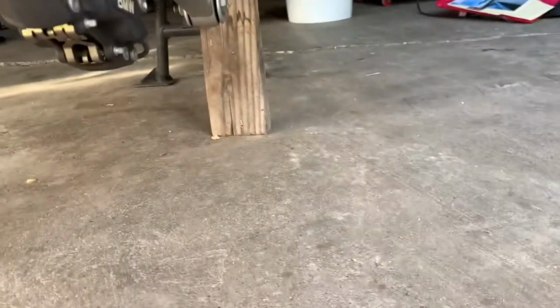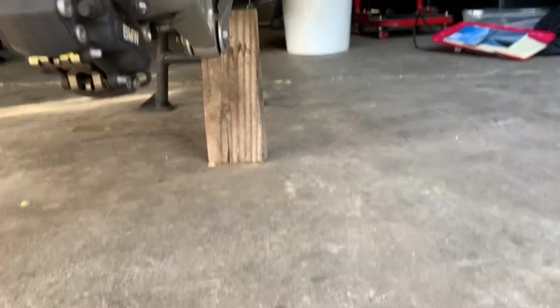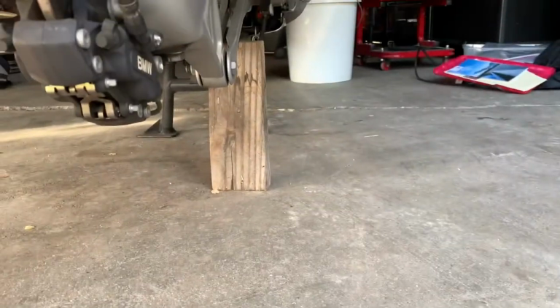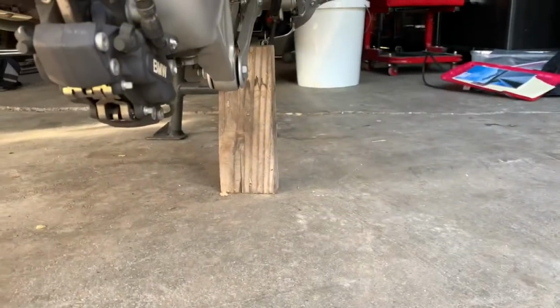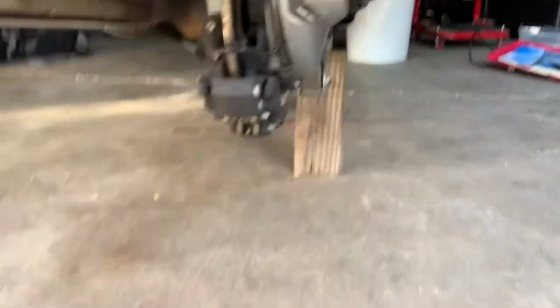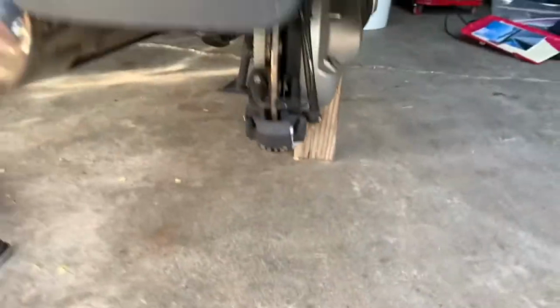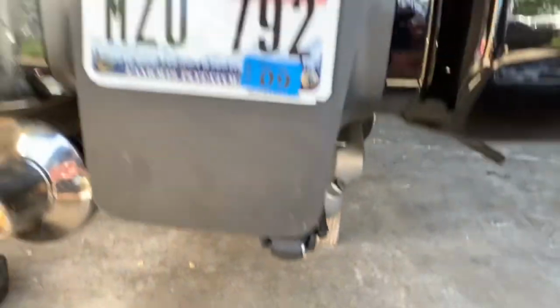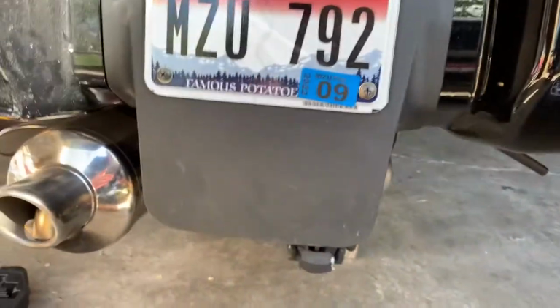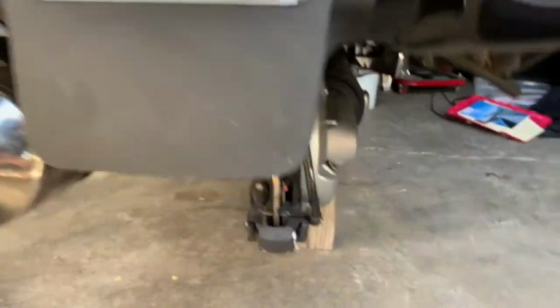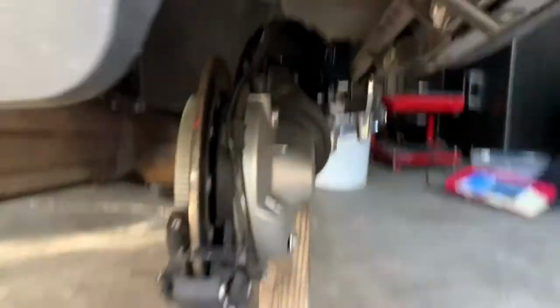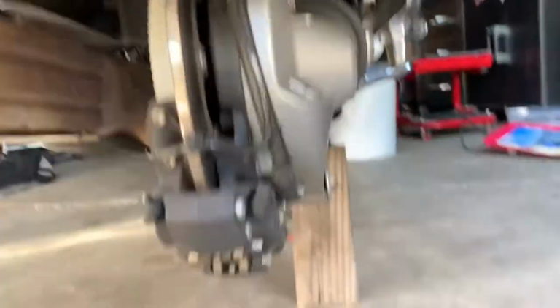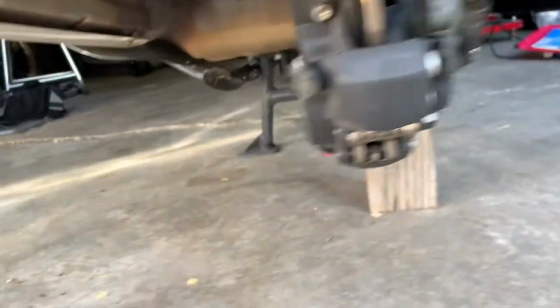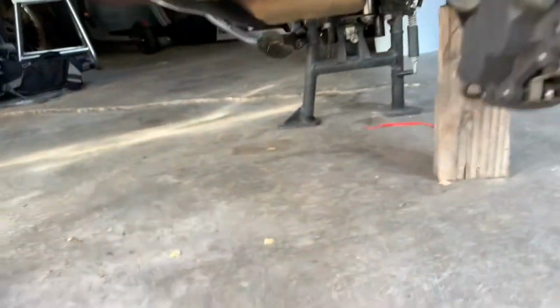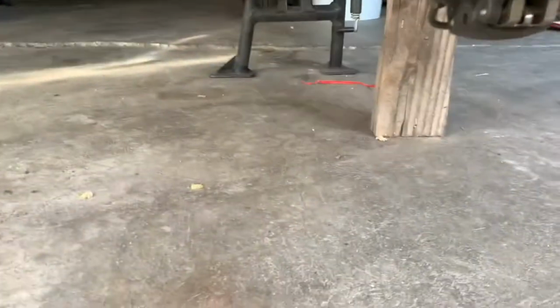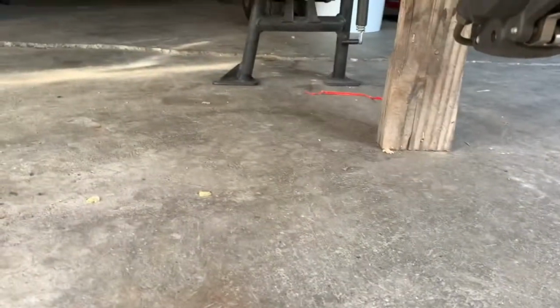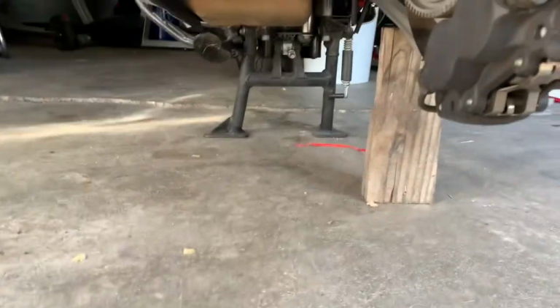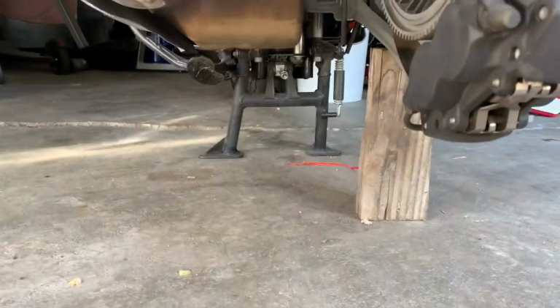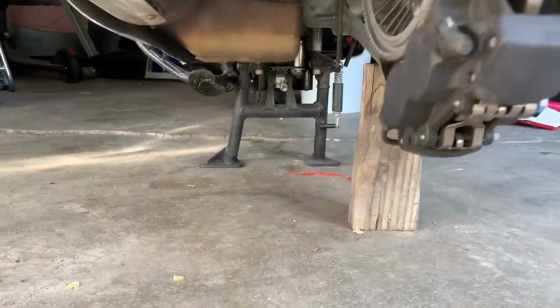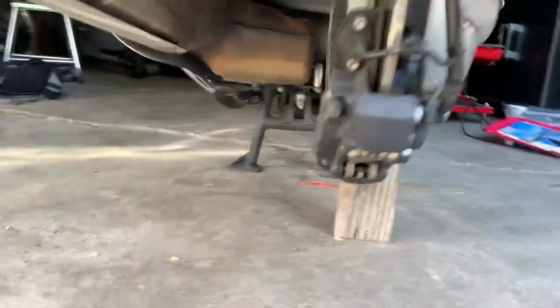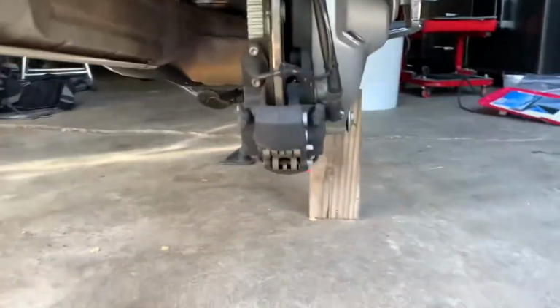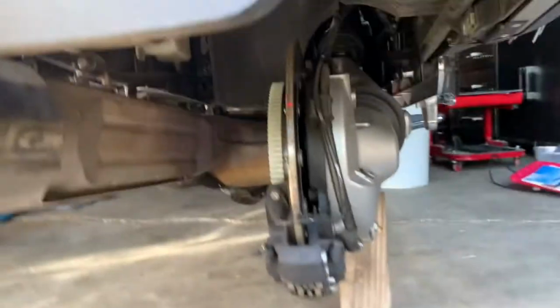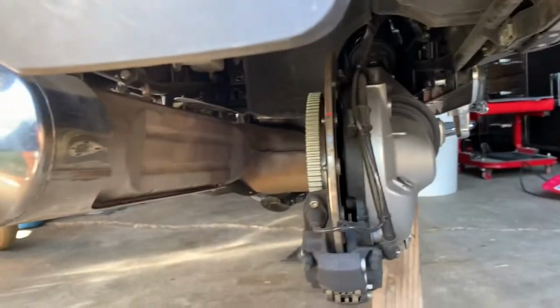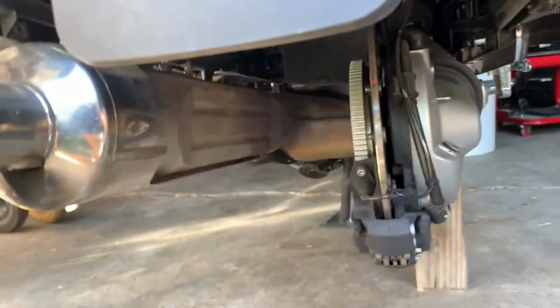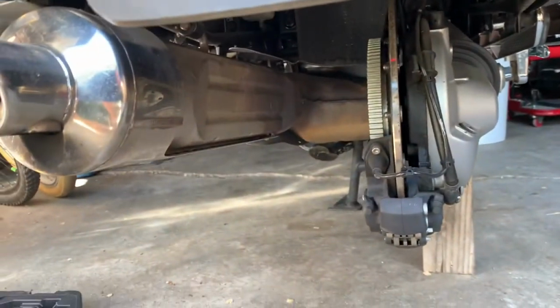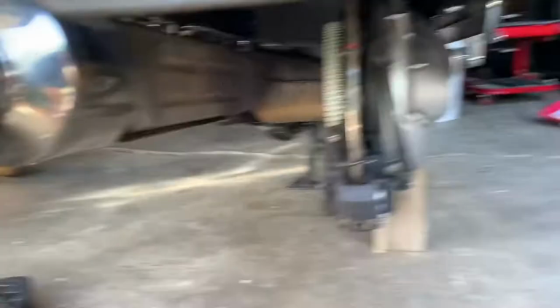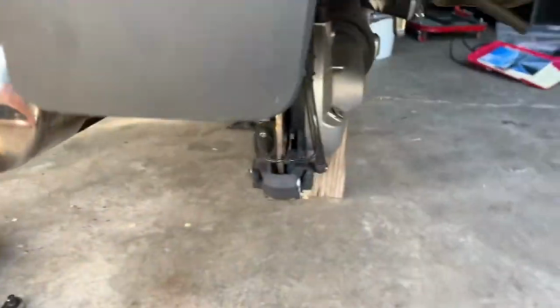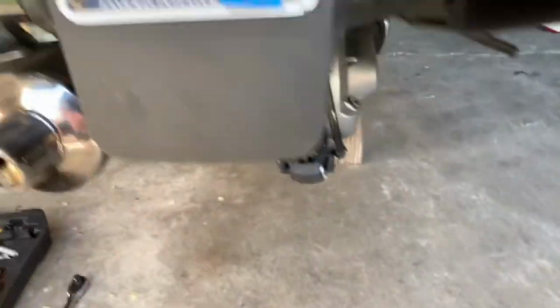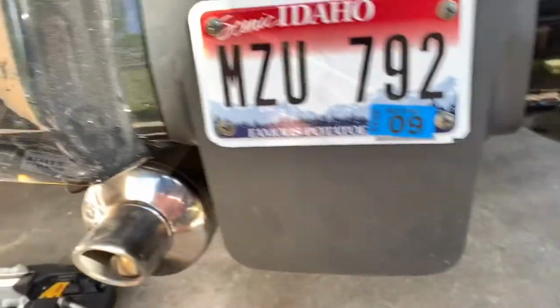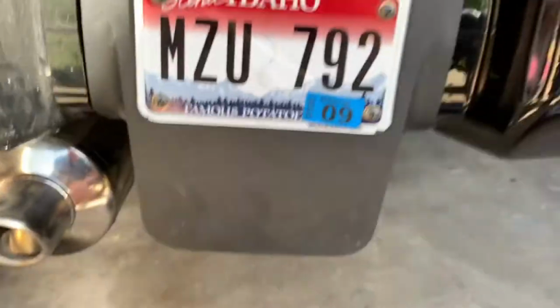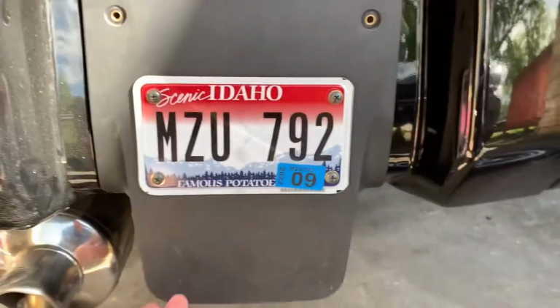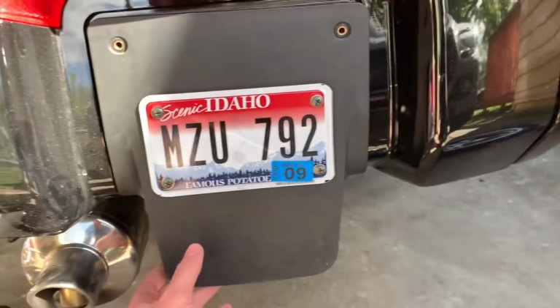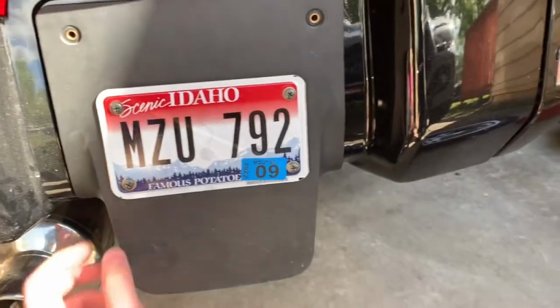What I did to start is I just used a block of wood — you can use anything, a jack stand. Put it on the center stand. I have it on the center stand right there. Block of wood it. And what that's going to do is allow you to have the back tire to be free.